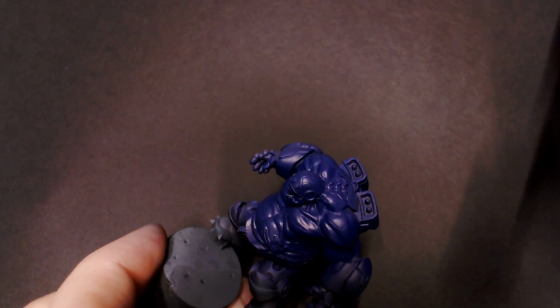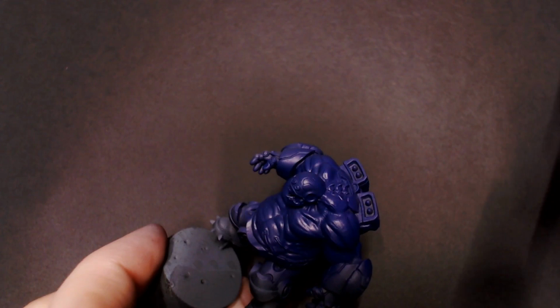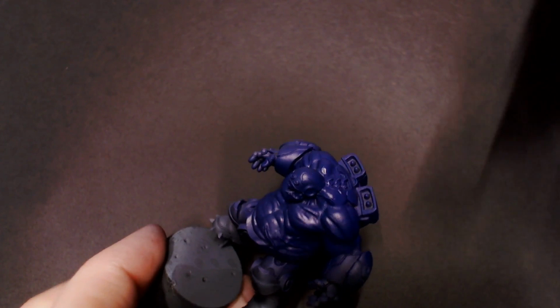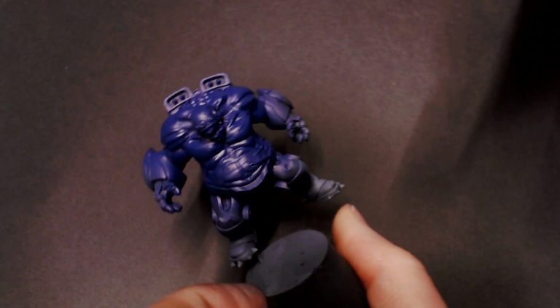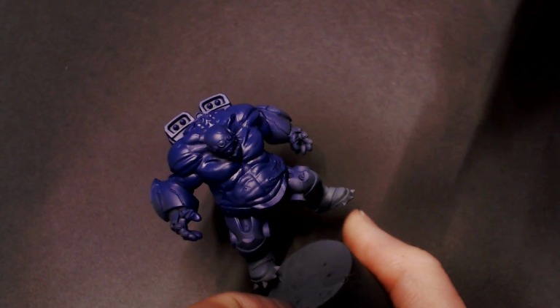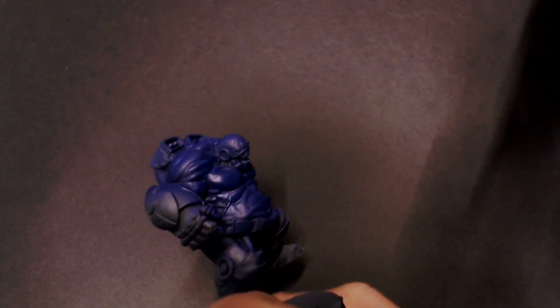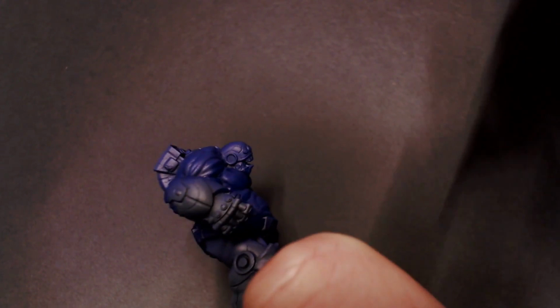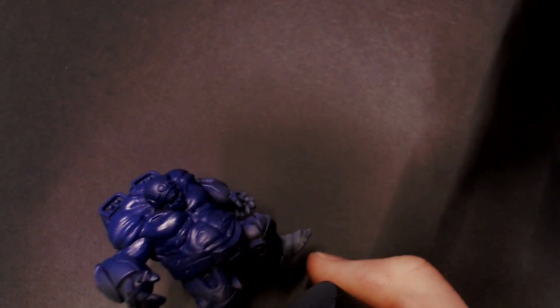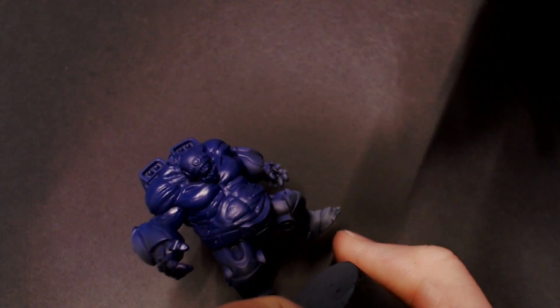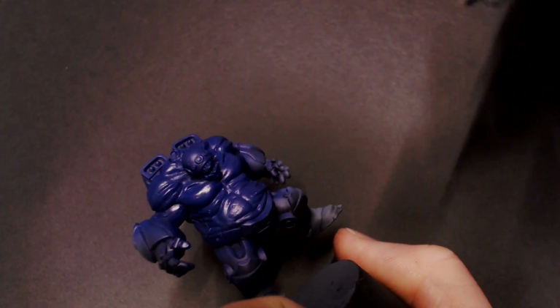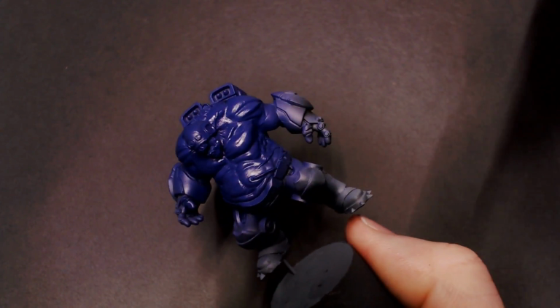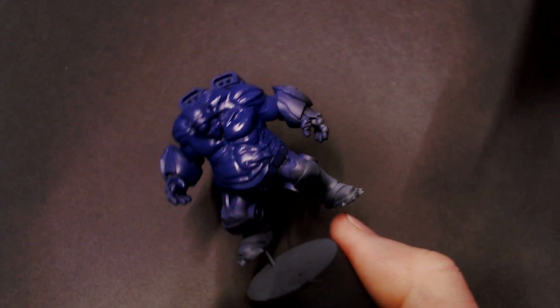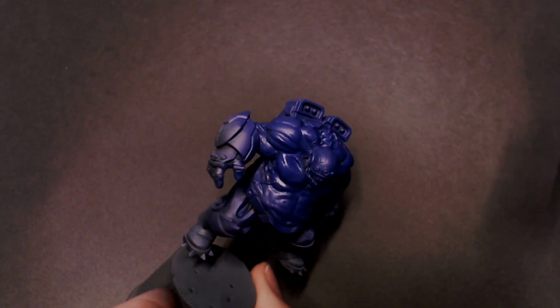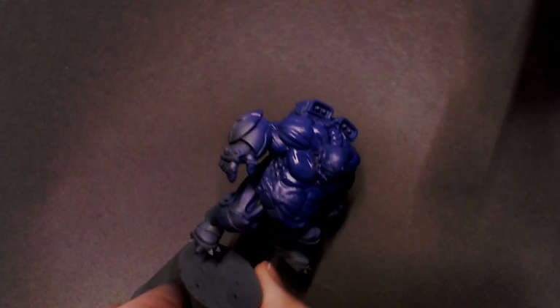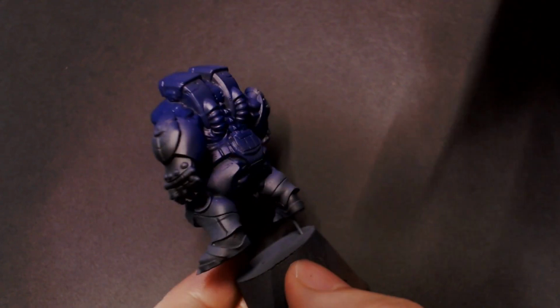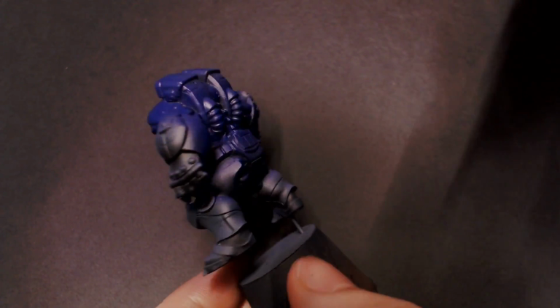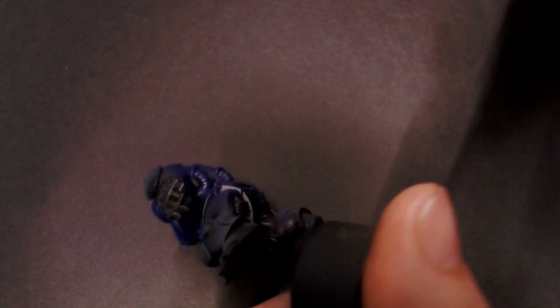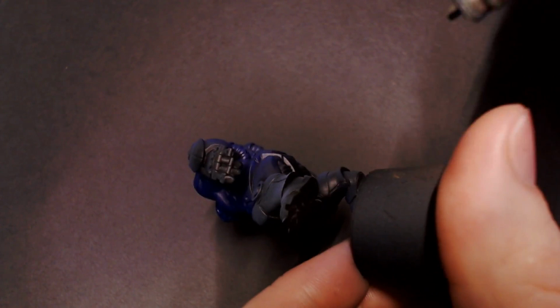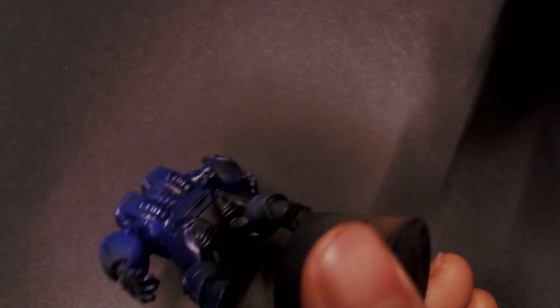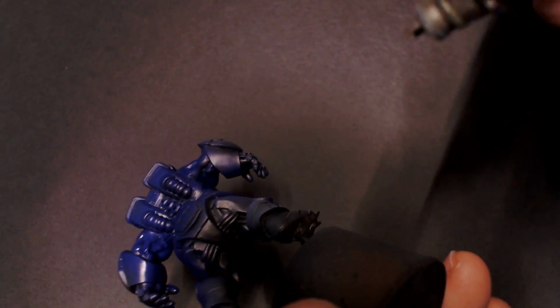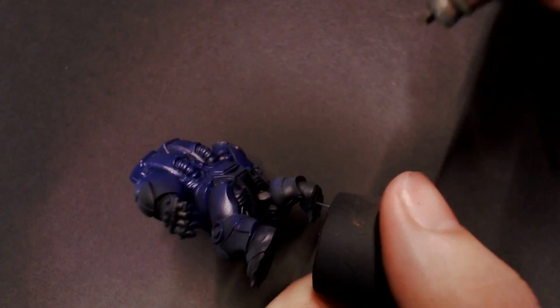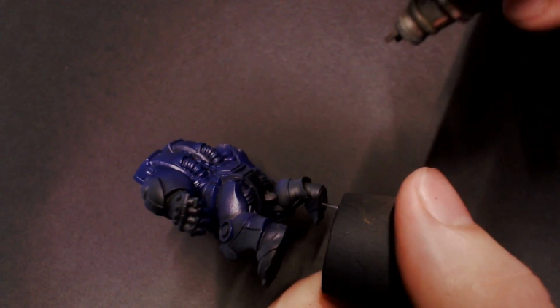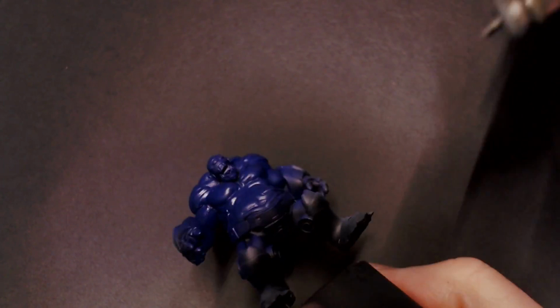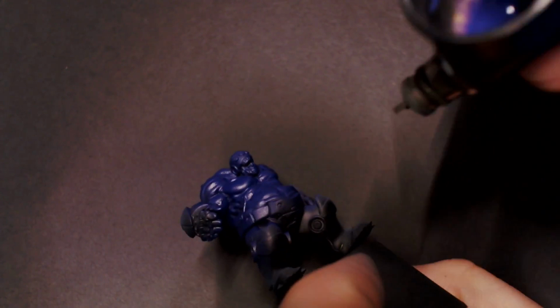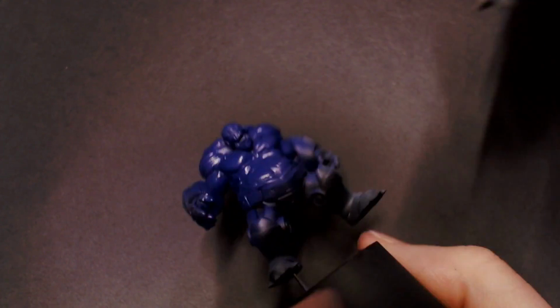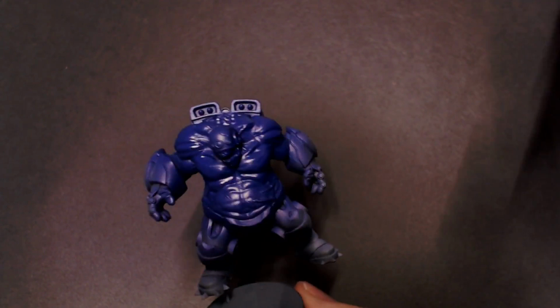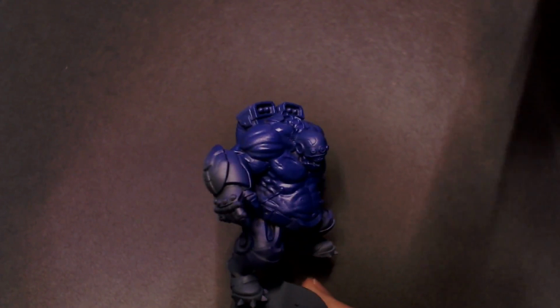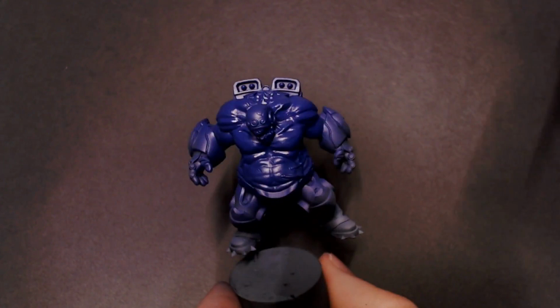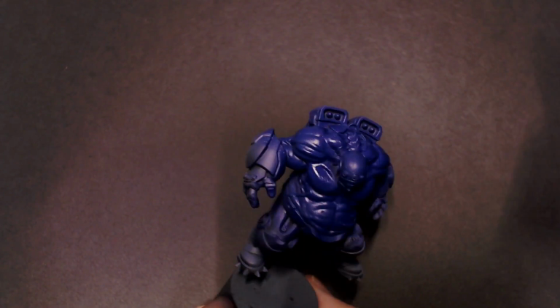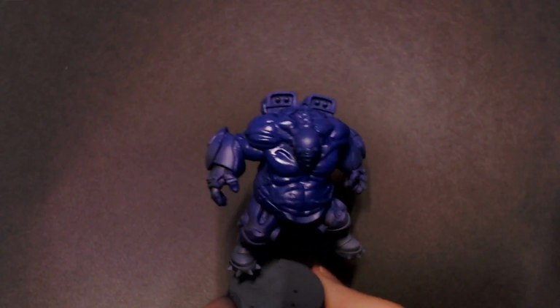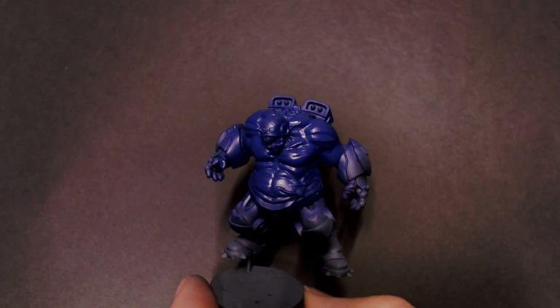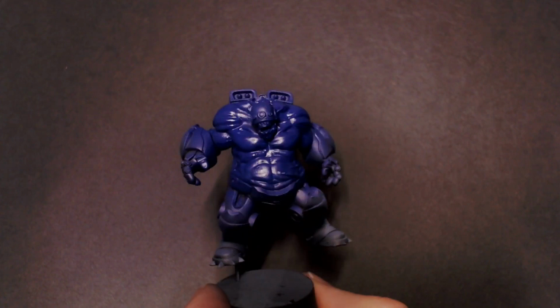I picked this guy up at Adepticon — he just screamed at me because he's such a cool fun model. I'm going to have a cool time painting this dude, so we're just going to base that in and move on to our next colors.